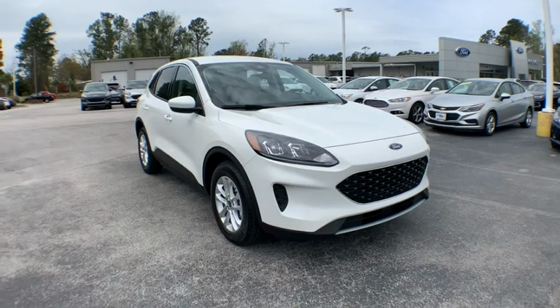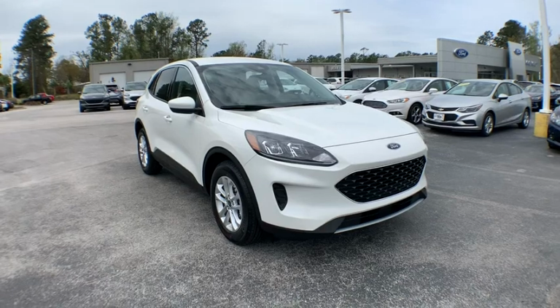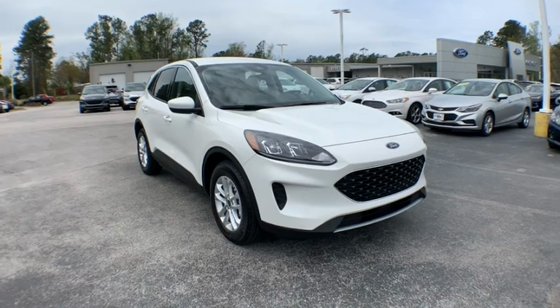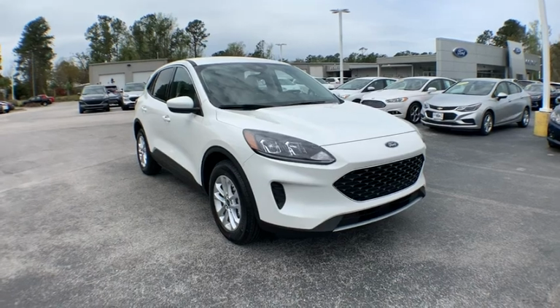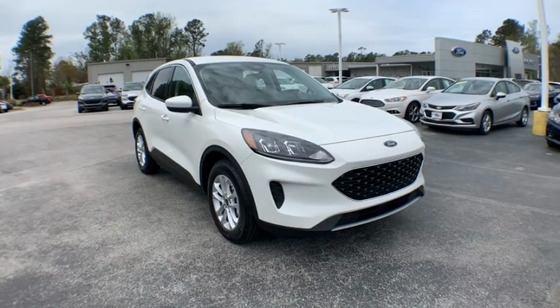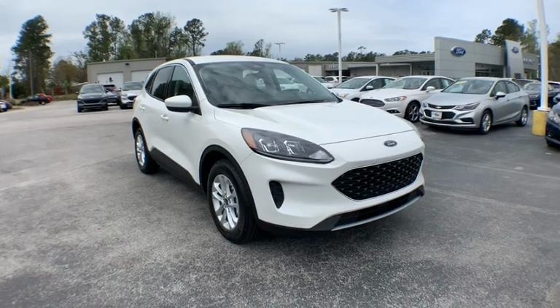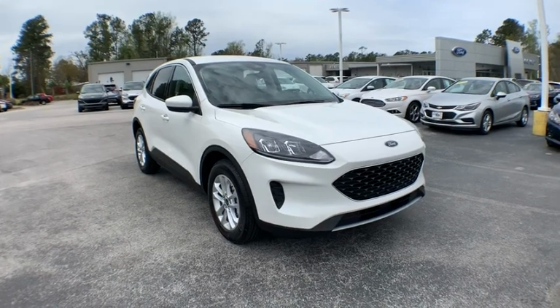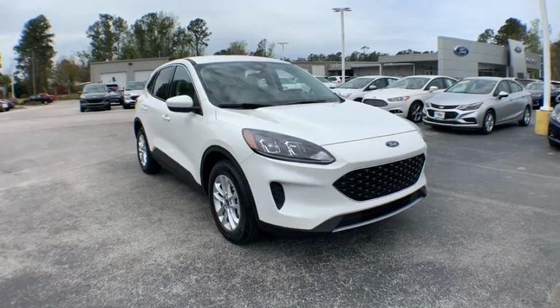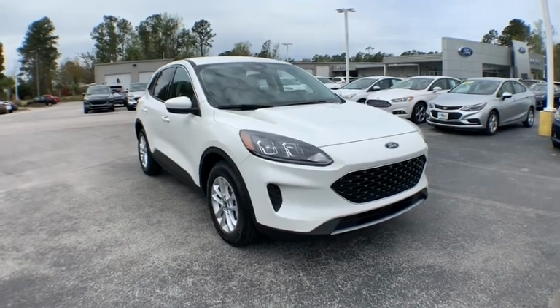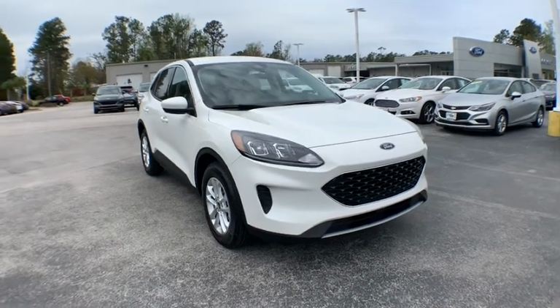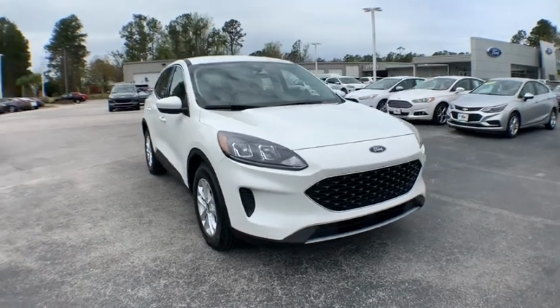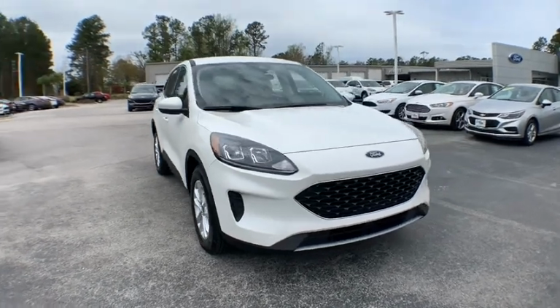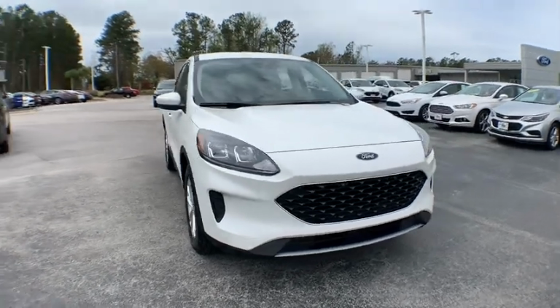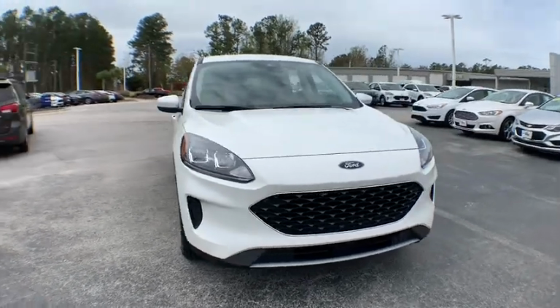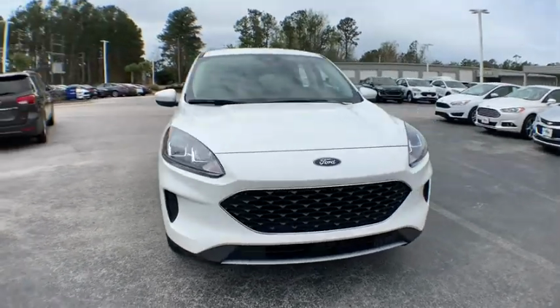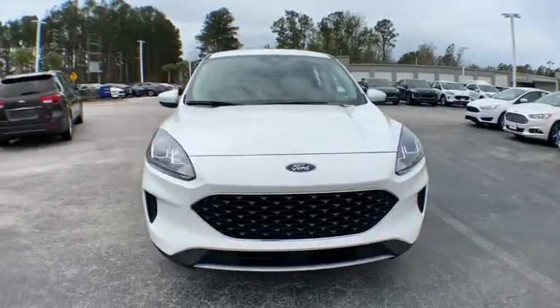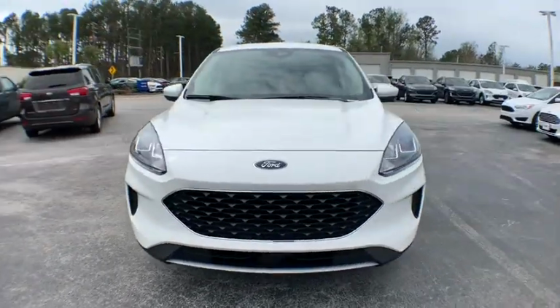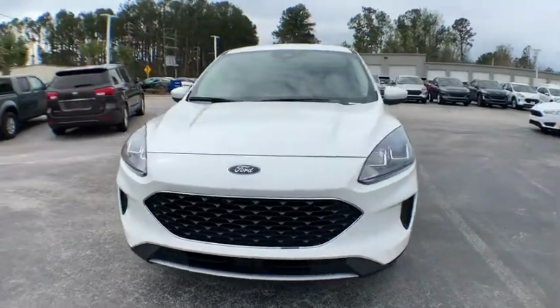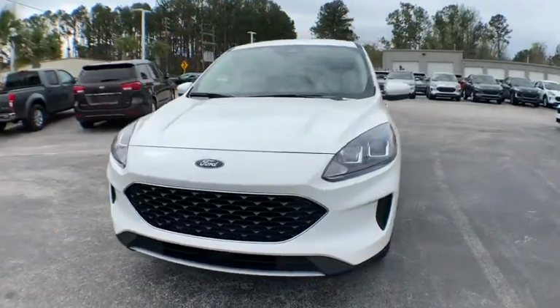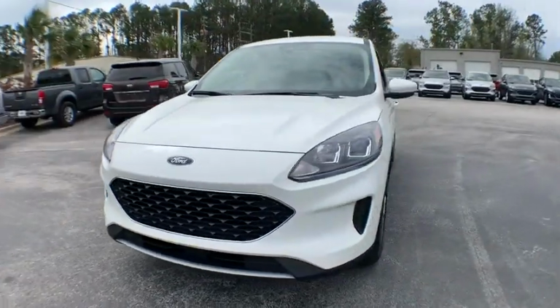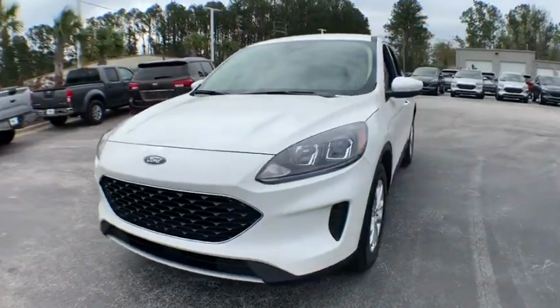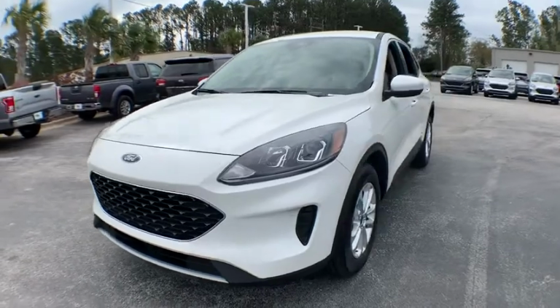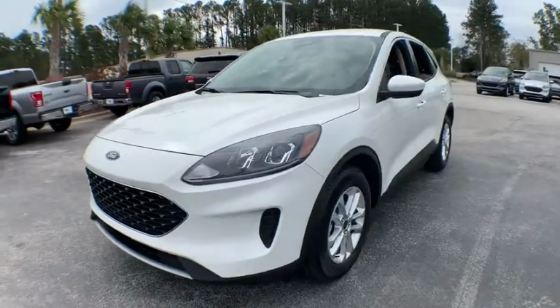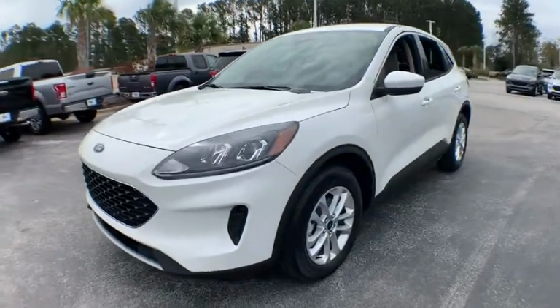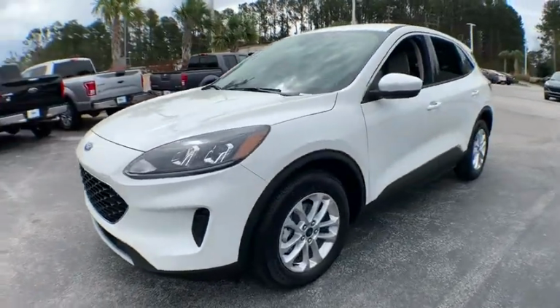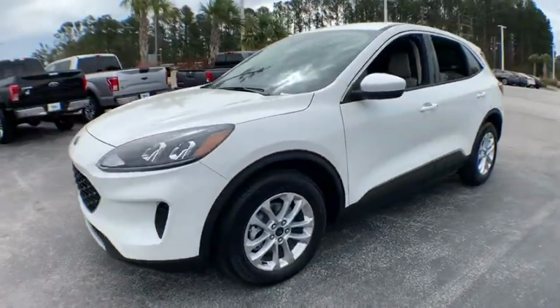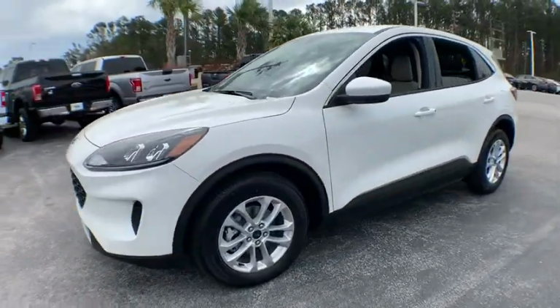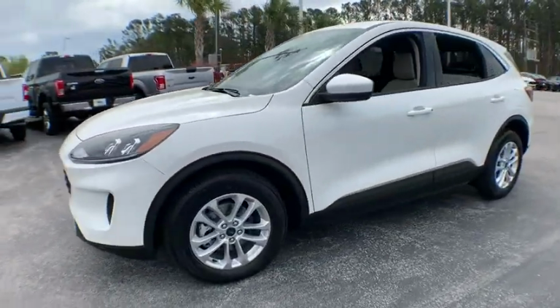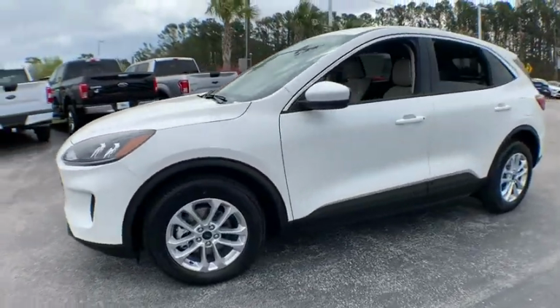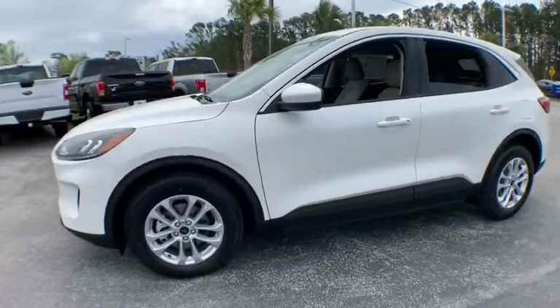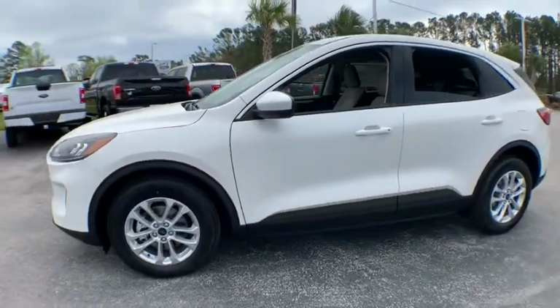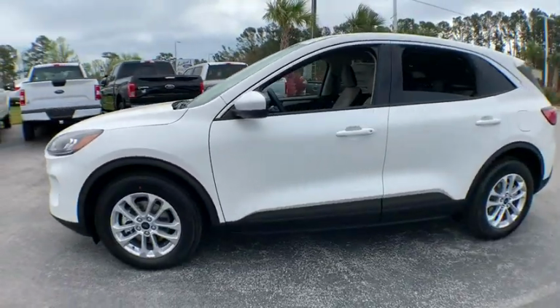Make a great choice today with the 2020 Ford Escape. Gas engines flex, tow, sip and go with Ford Escape.